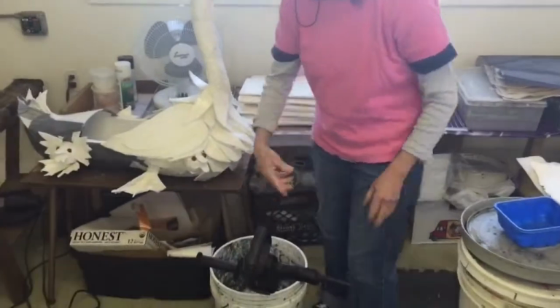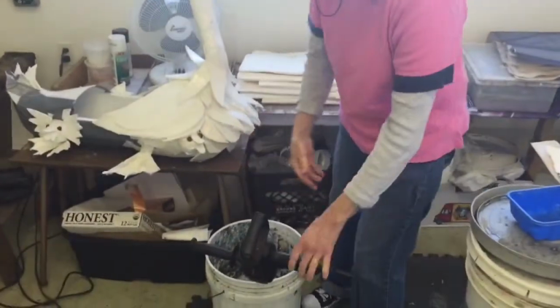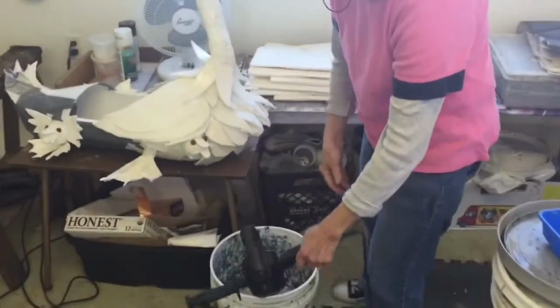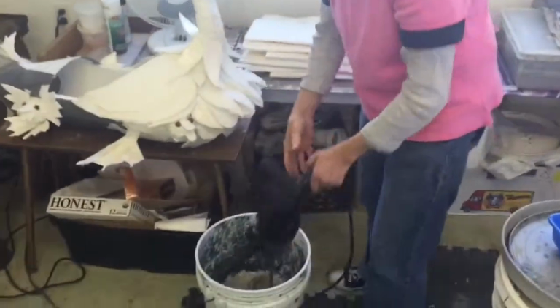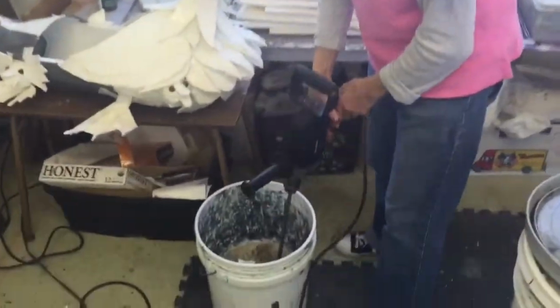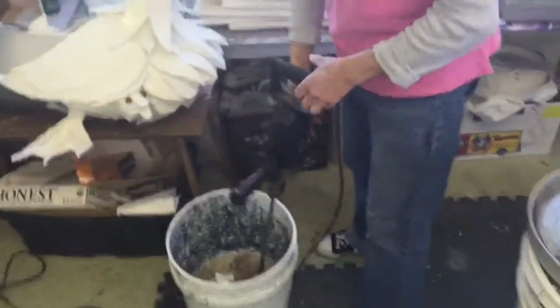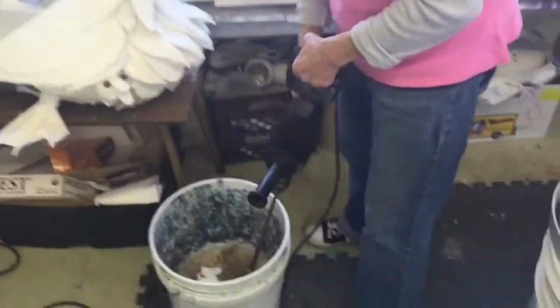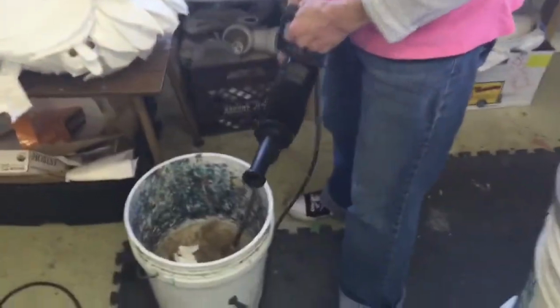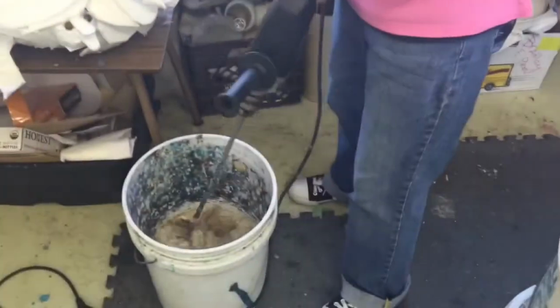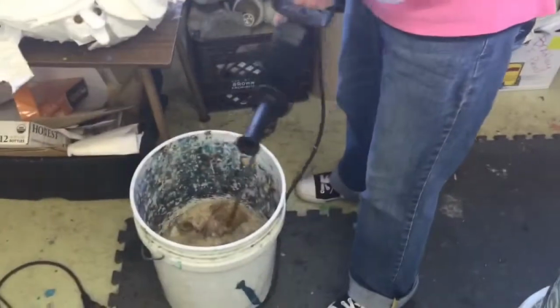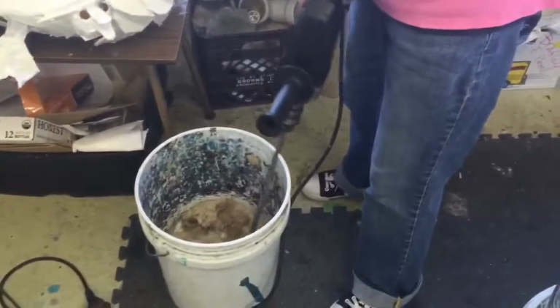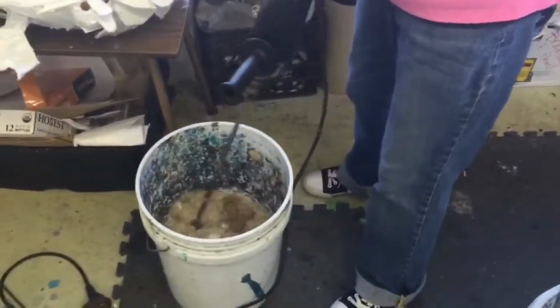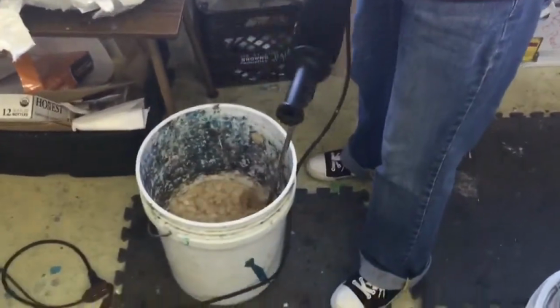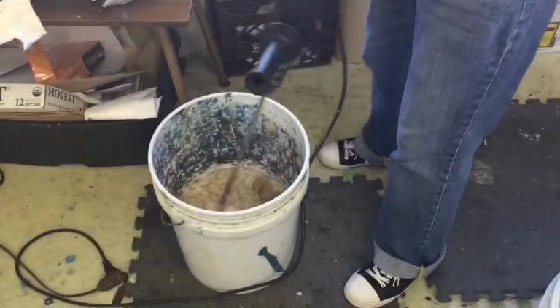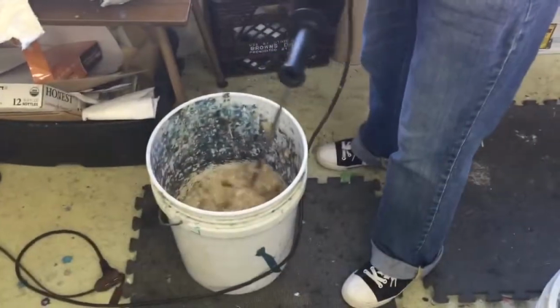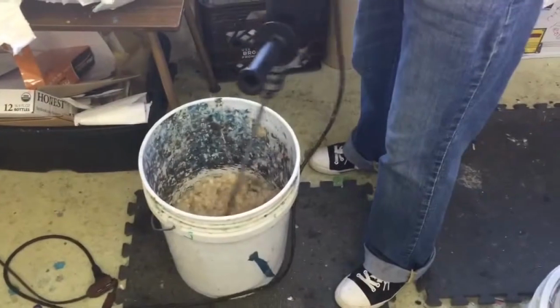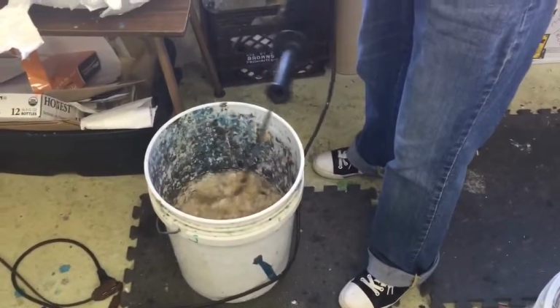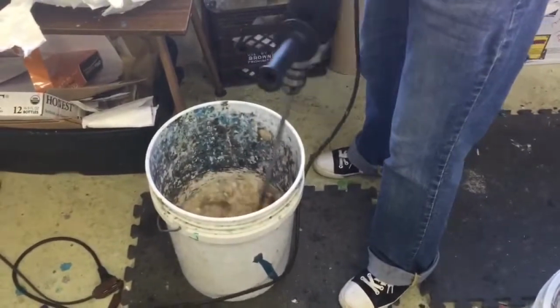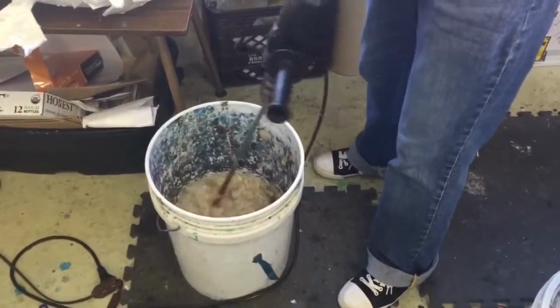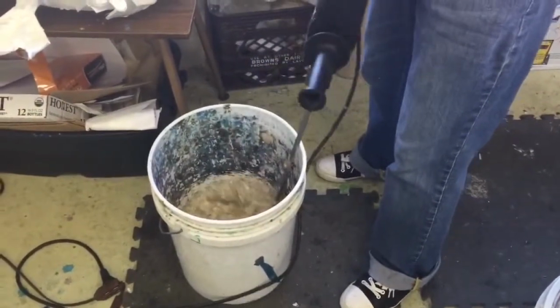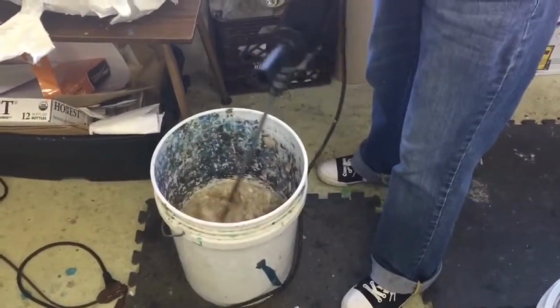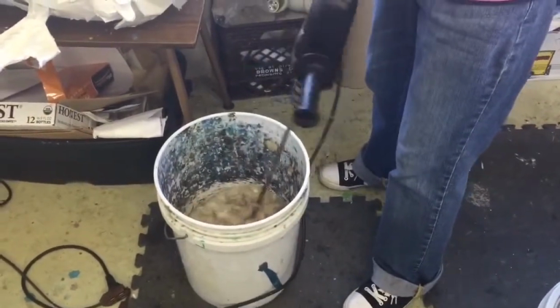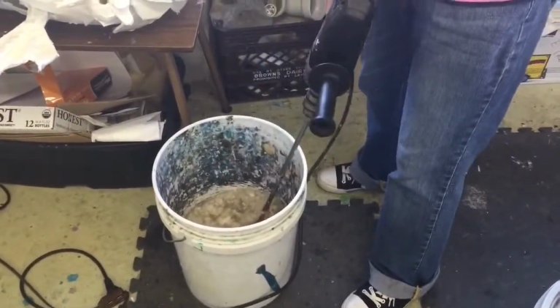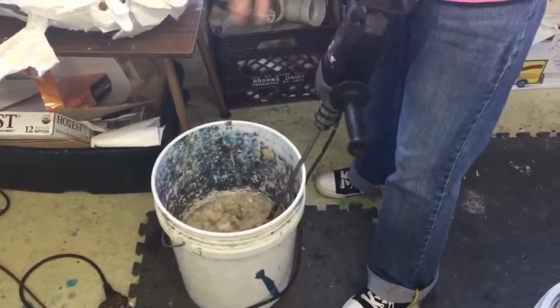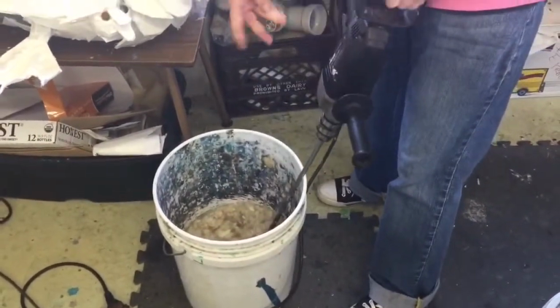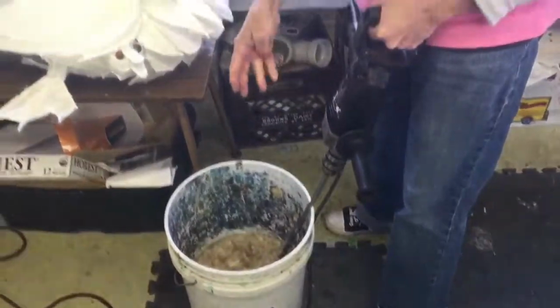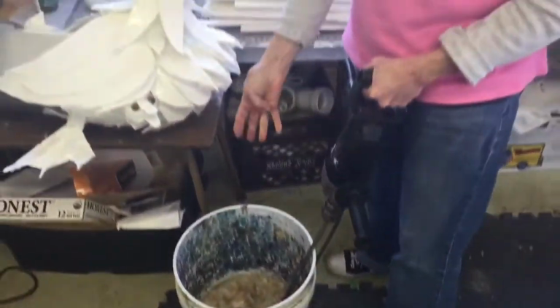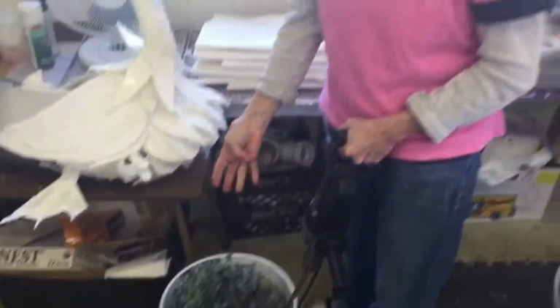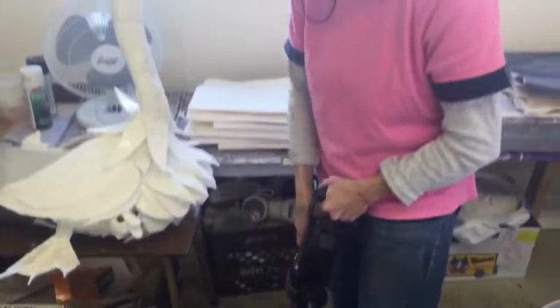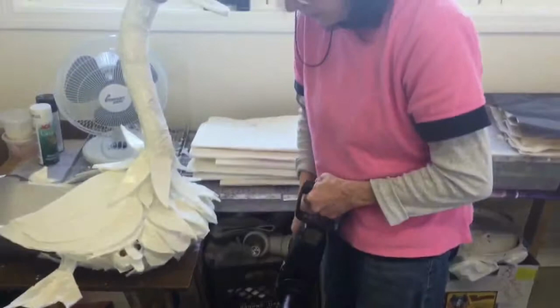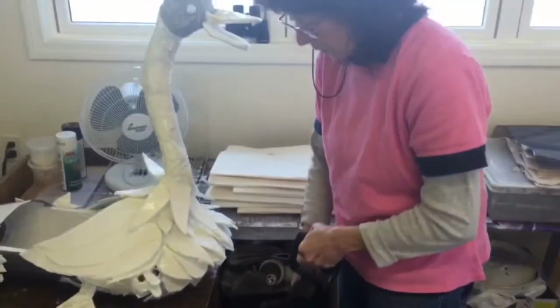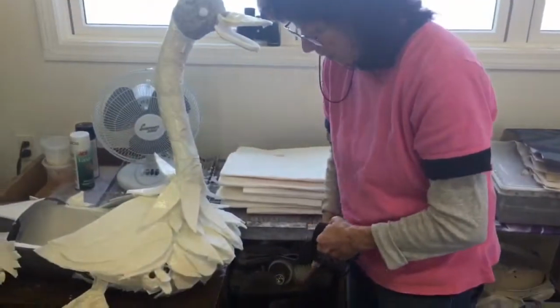Now this is the noisy part that the kids always love when I'm actually doing my art classes with them and papermaking — it's the drill. And this is beating it to a pulp, the pulp, to a pulp.